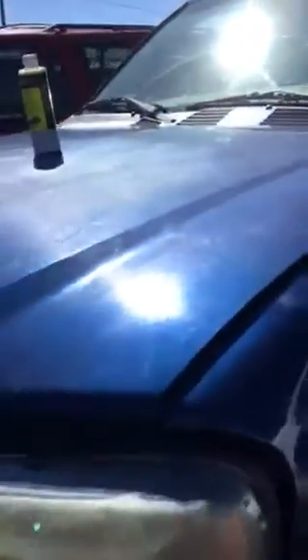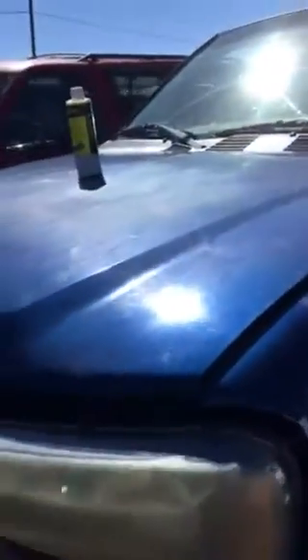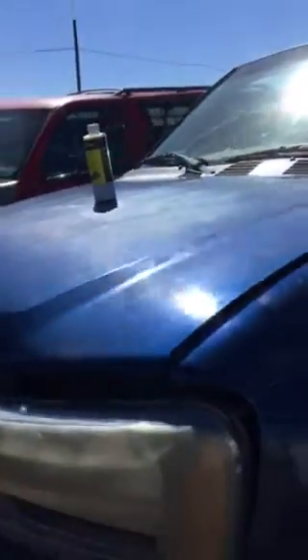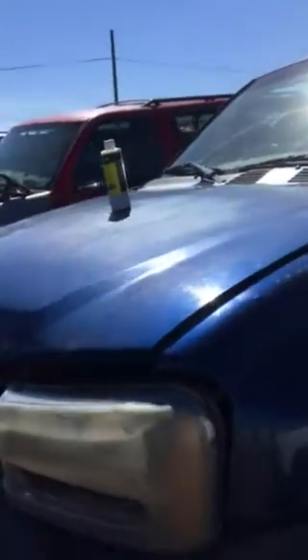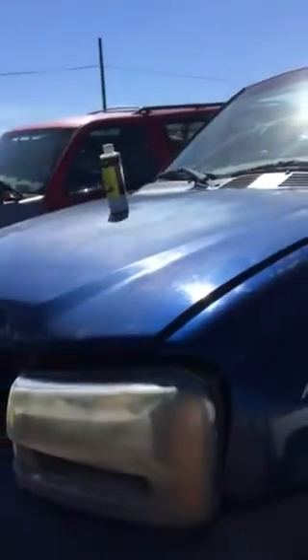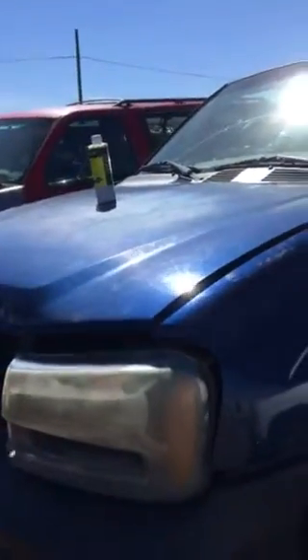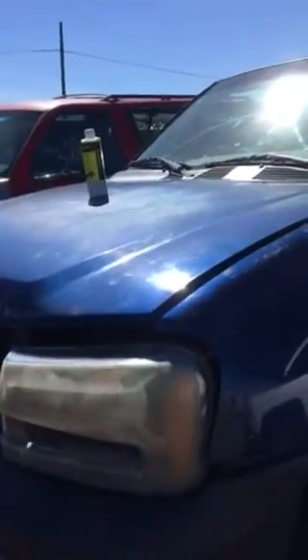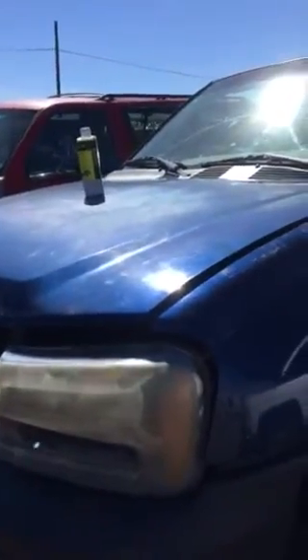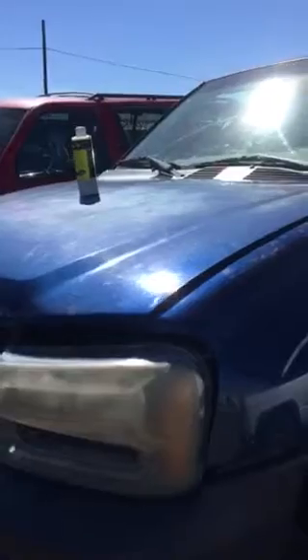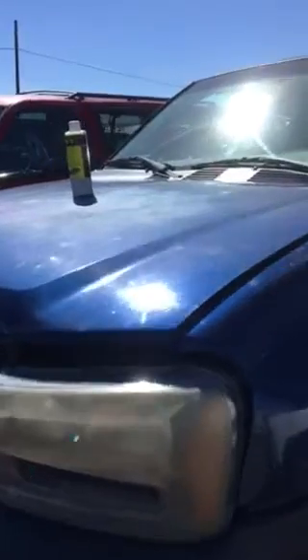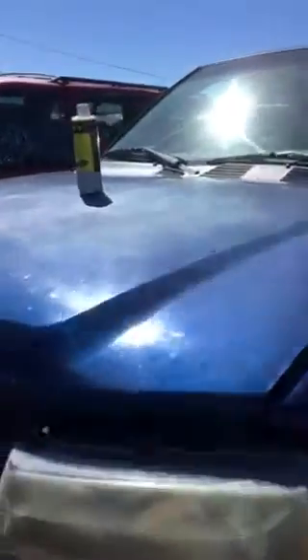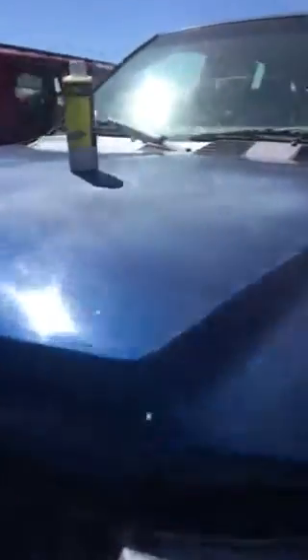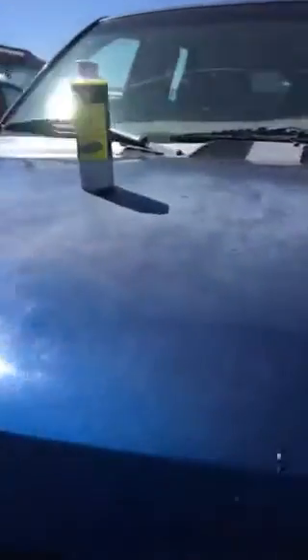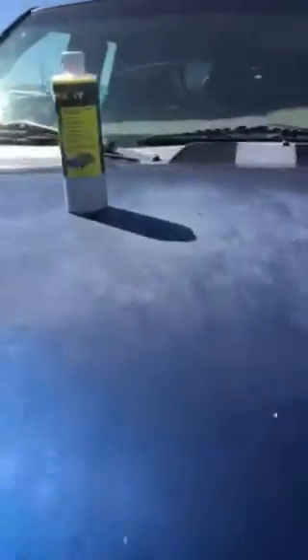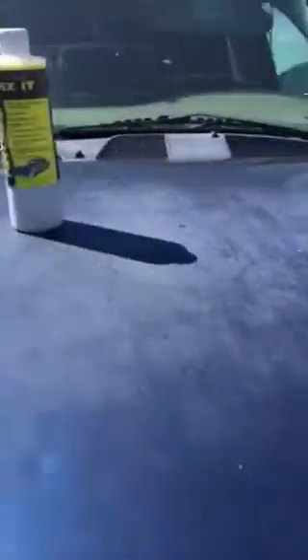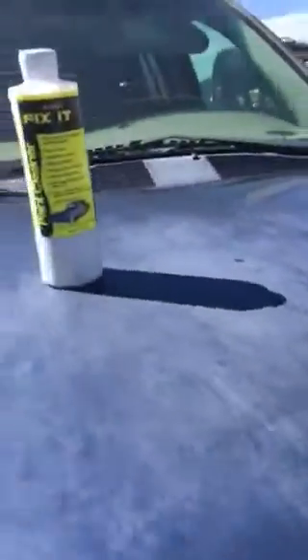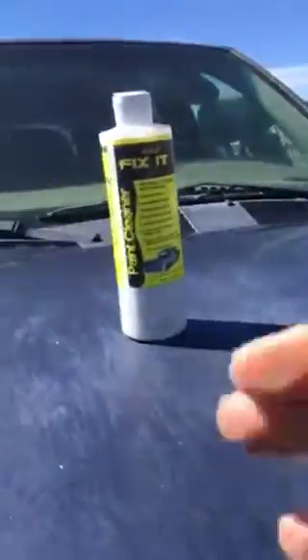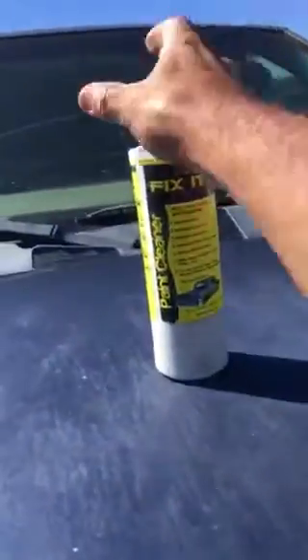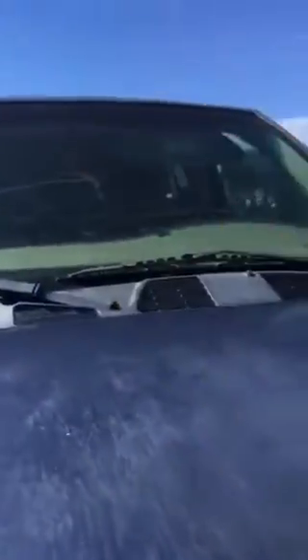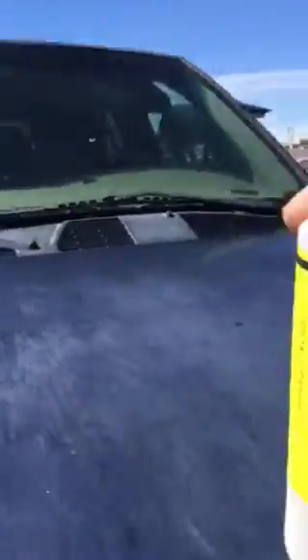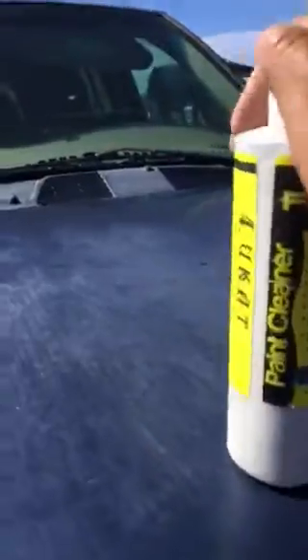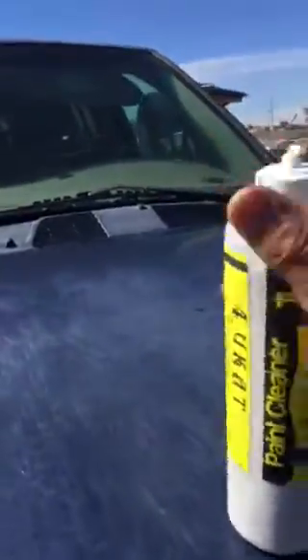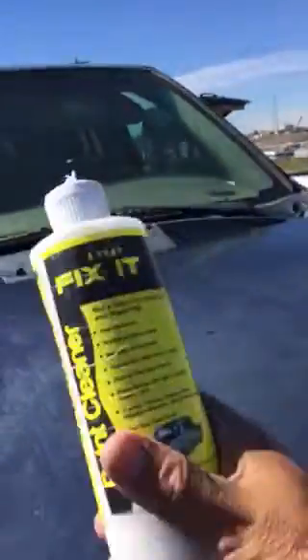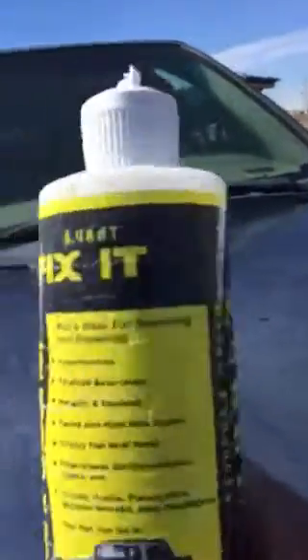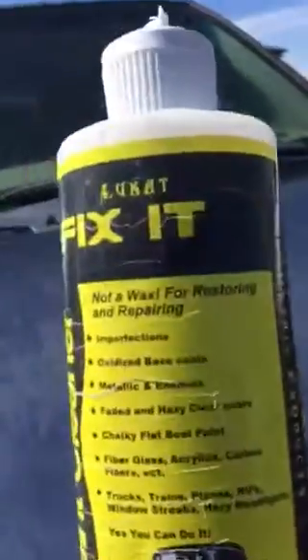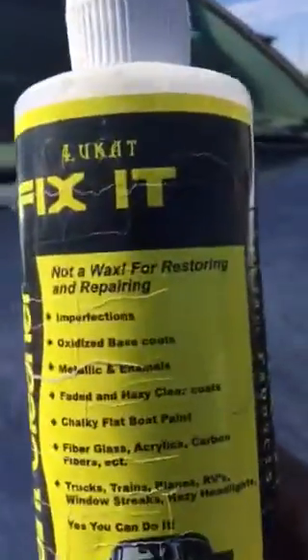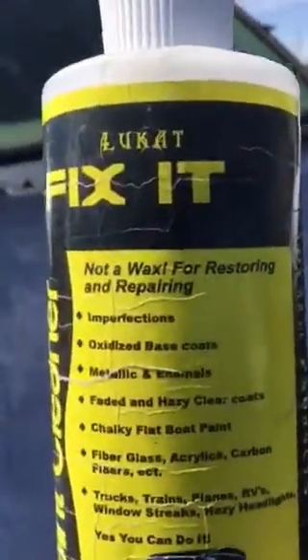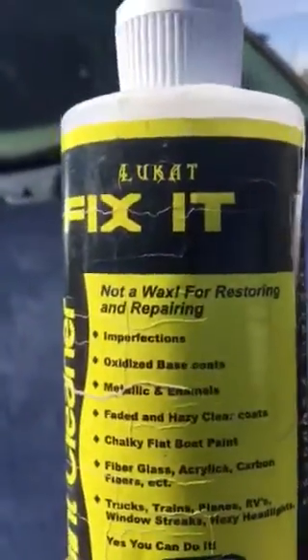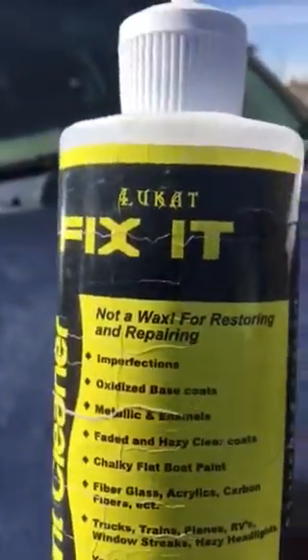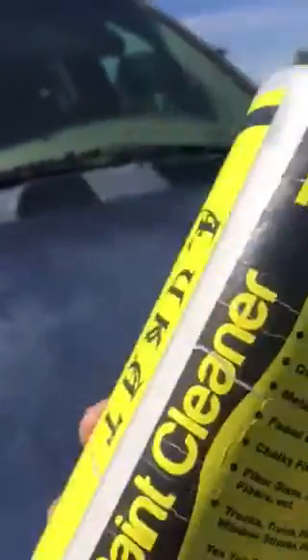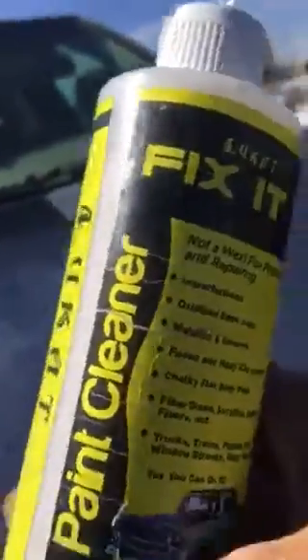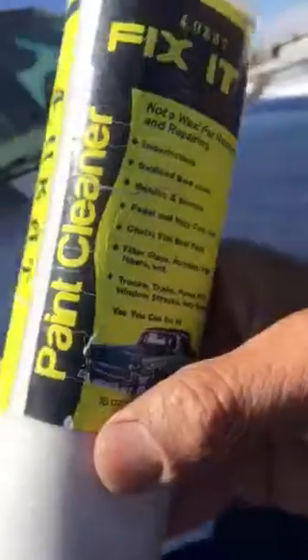If that's the case, just remember this: there's a product designed to fix this. If it's not peeling, it's an easy fix. It's called Luca Fix It — it's not a wax, it's actually a paint cleaner.